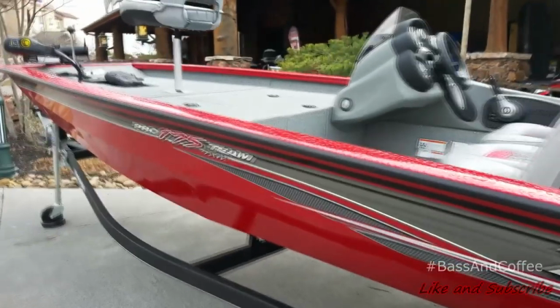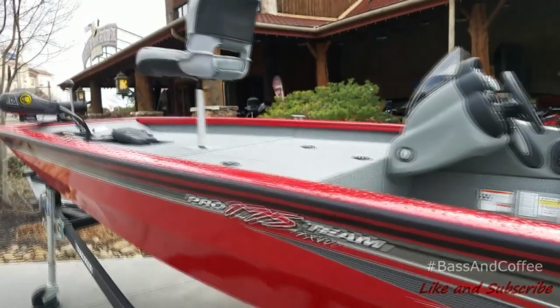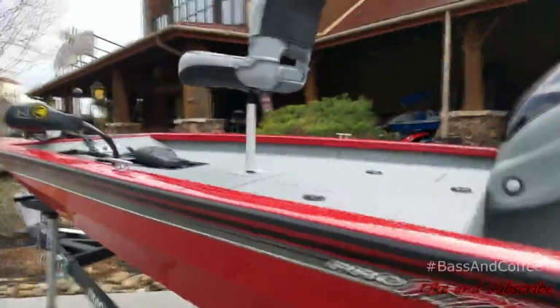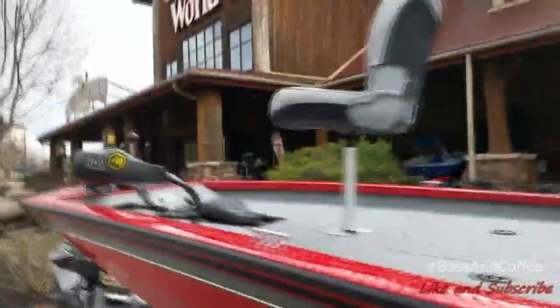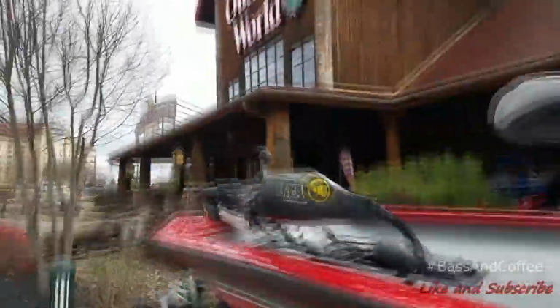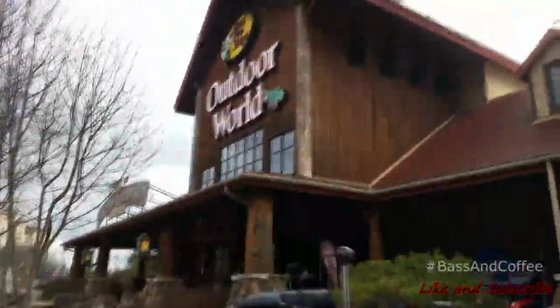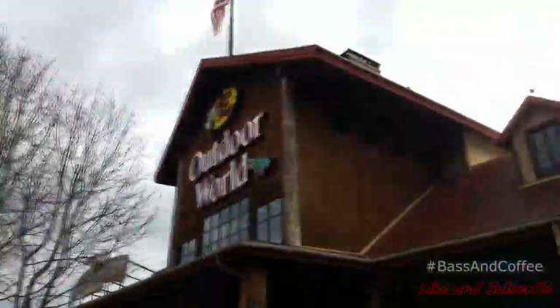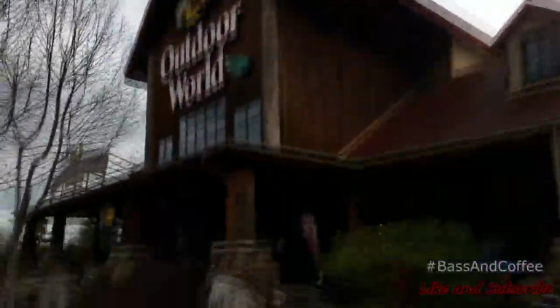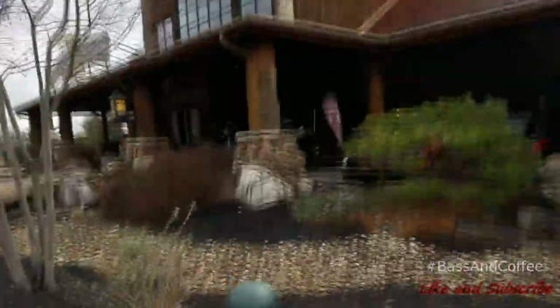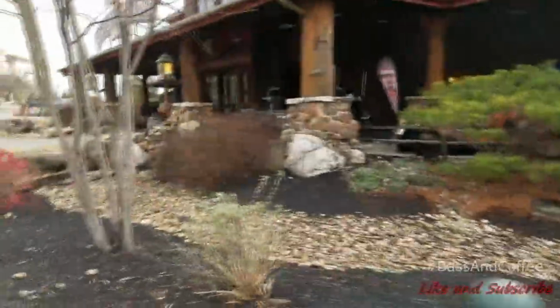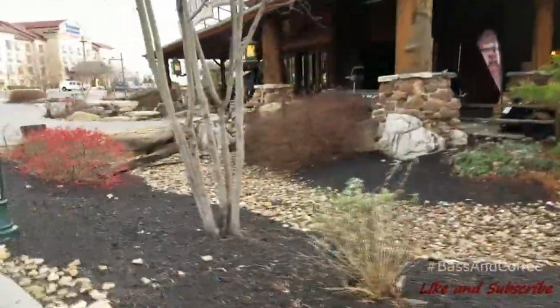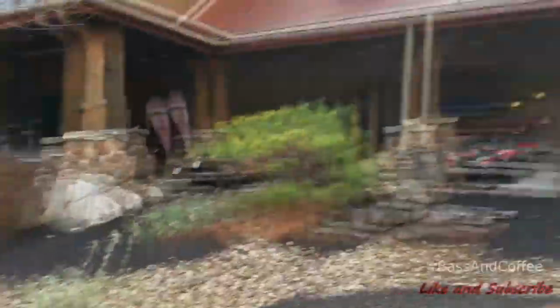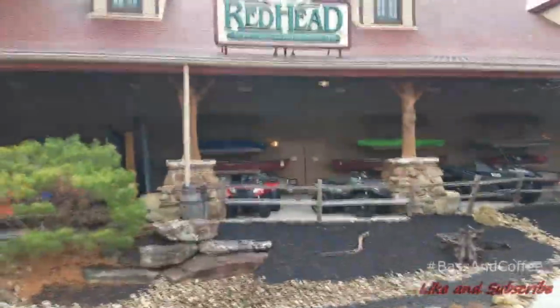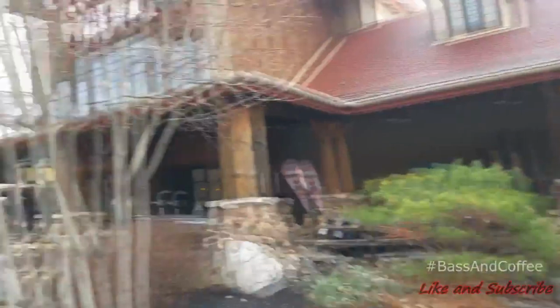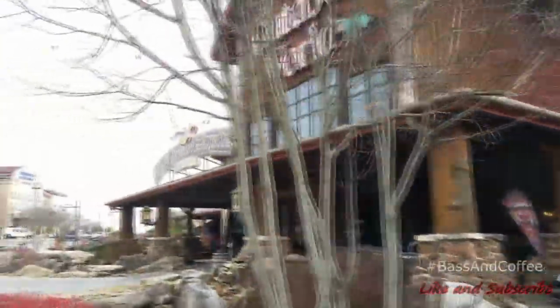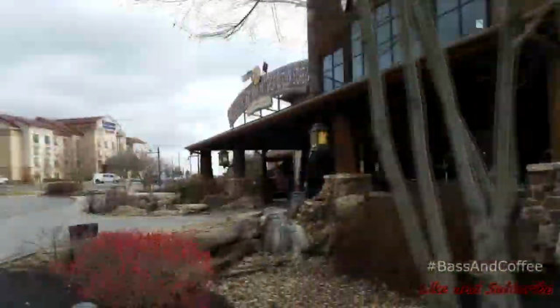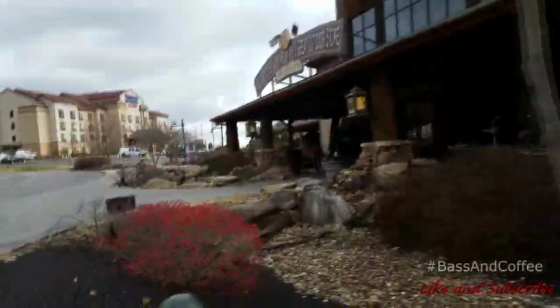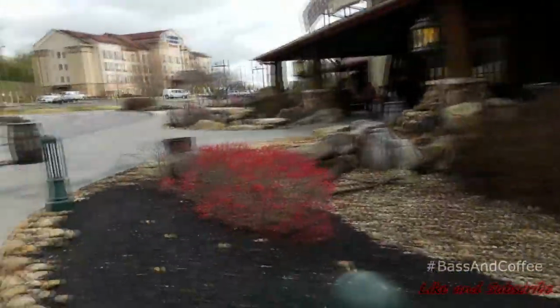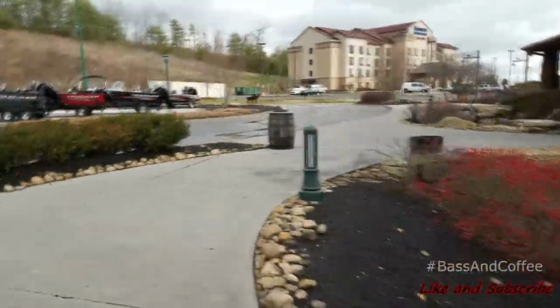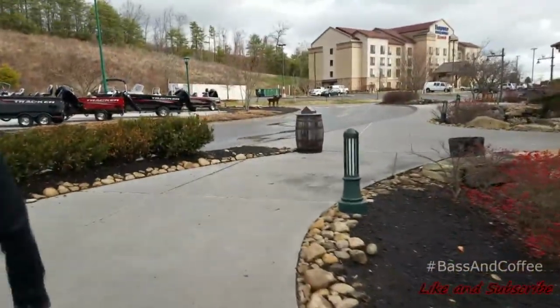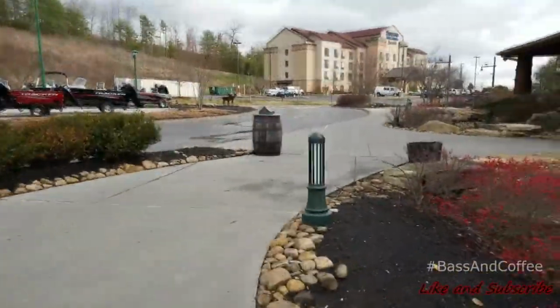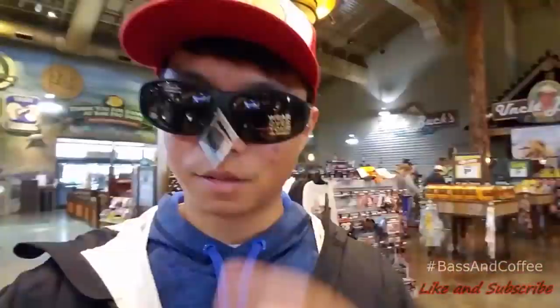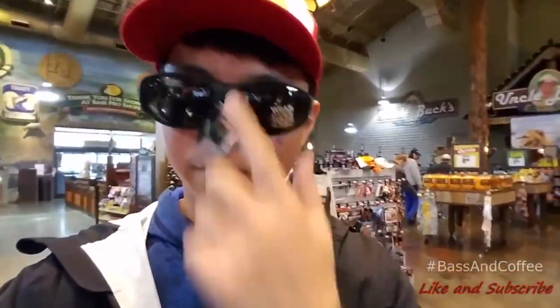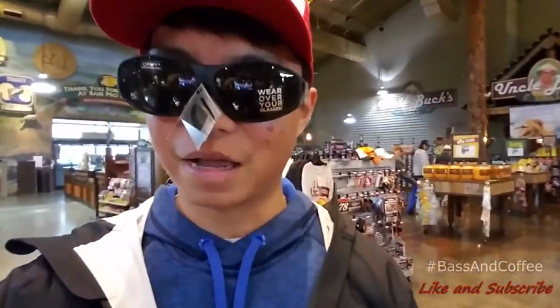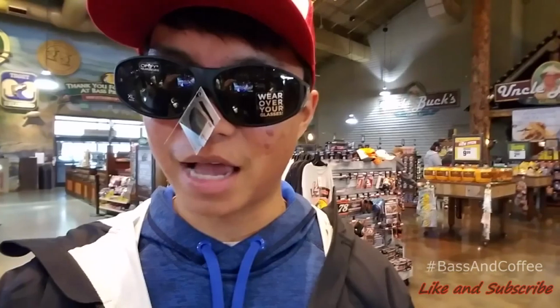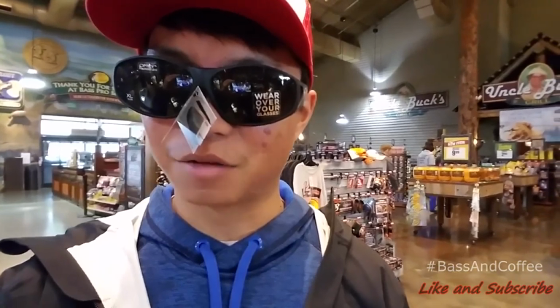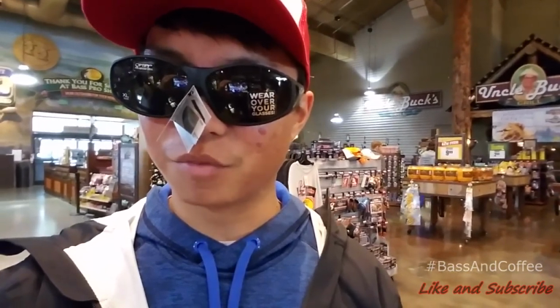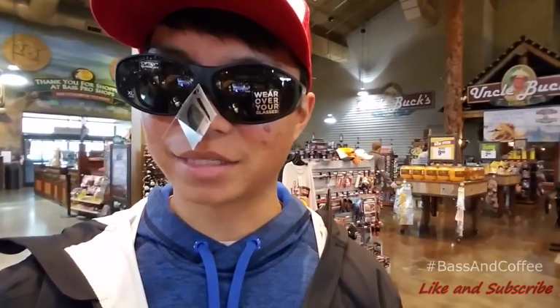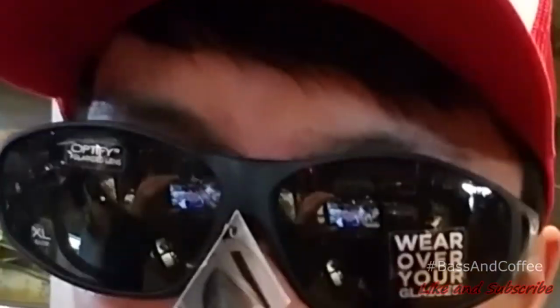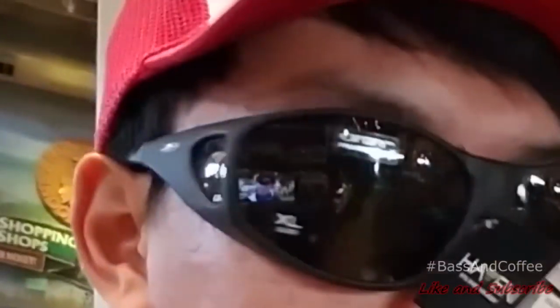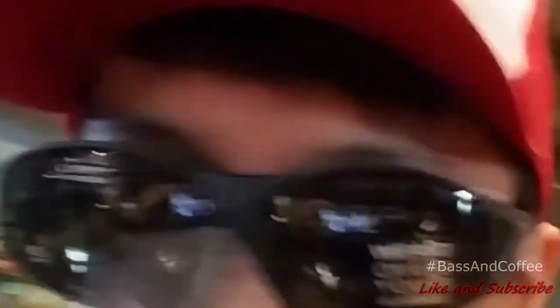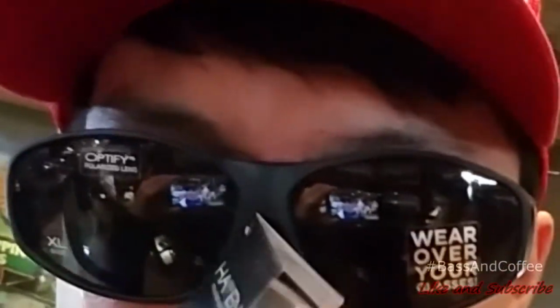Alright guys, we stopped by Bass Pro to get some lures before we go fishing. This is the one in Kodak. Pretty dope. Finally found some glasses I can wear over my glasses. Pretty dope.